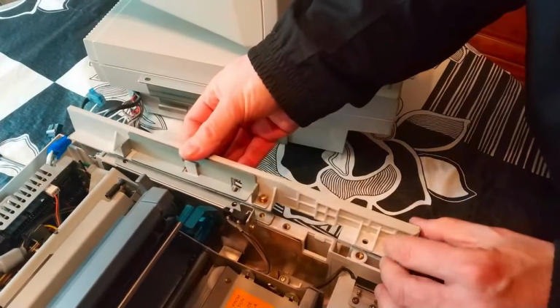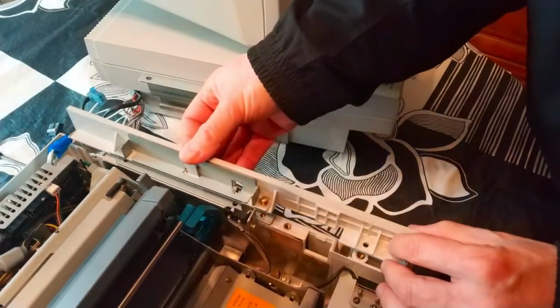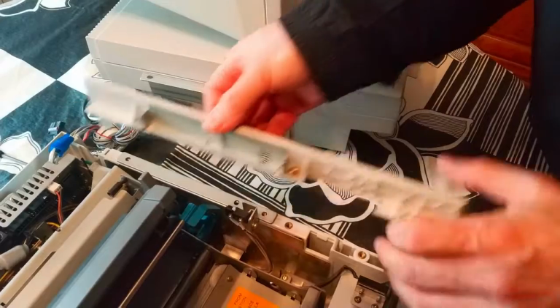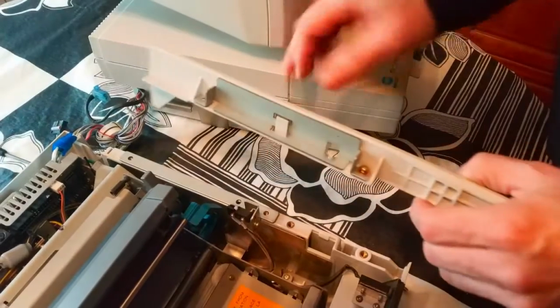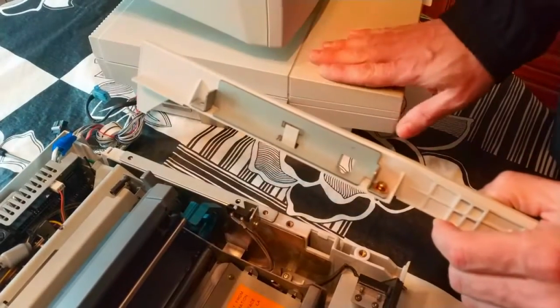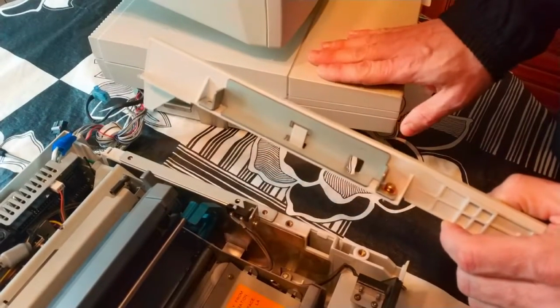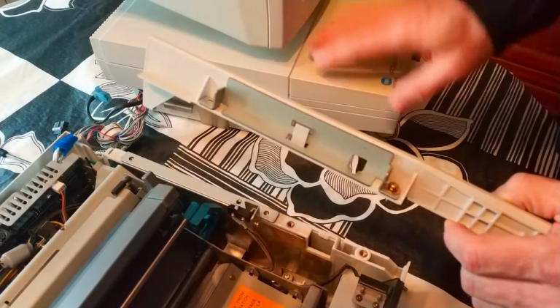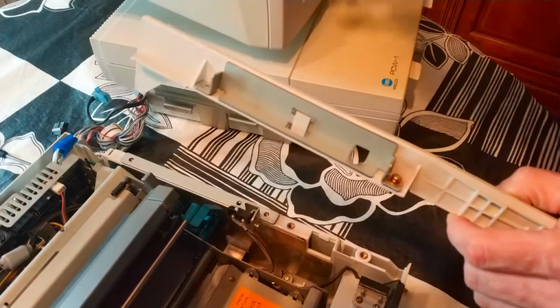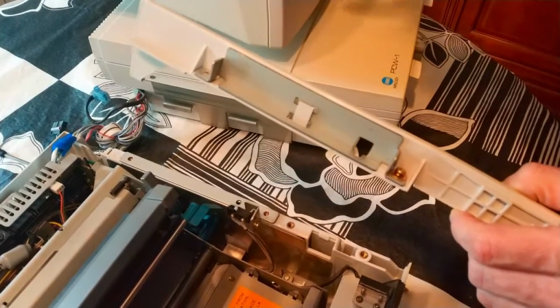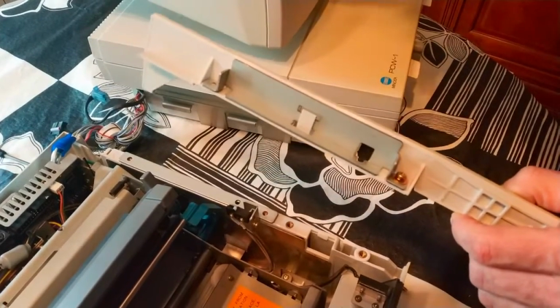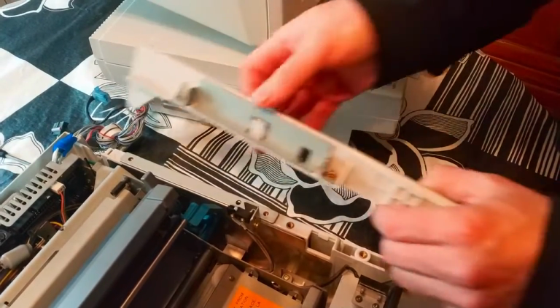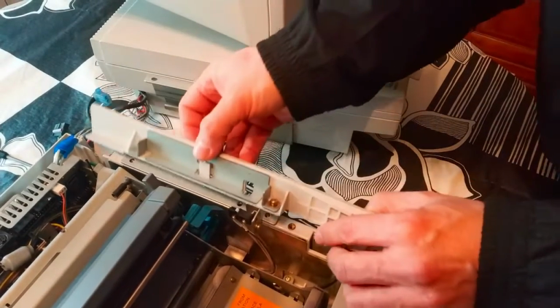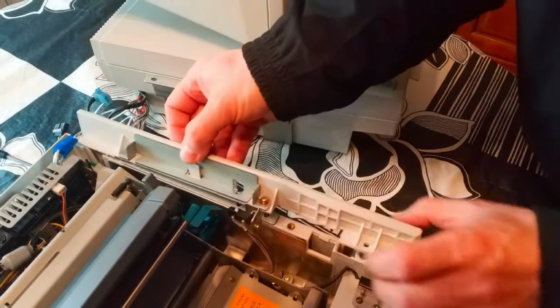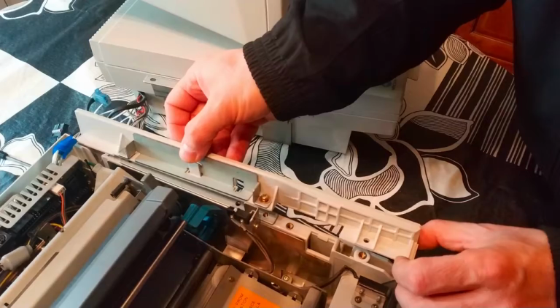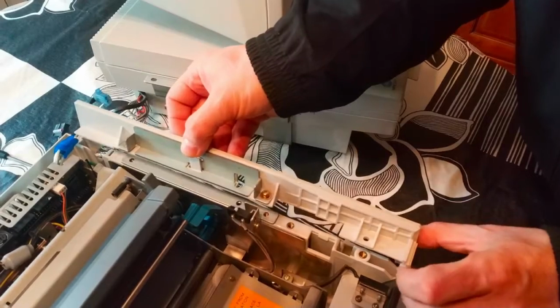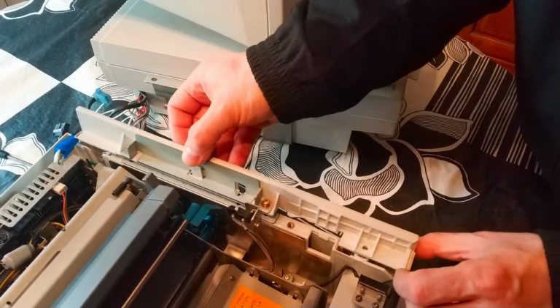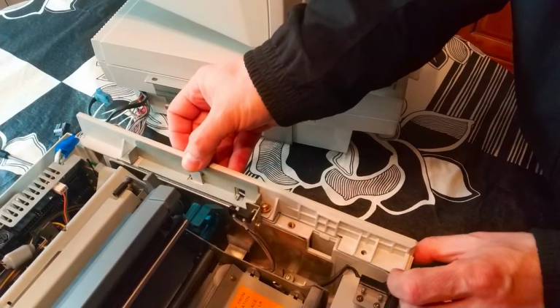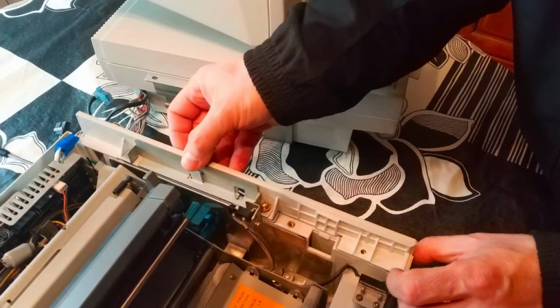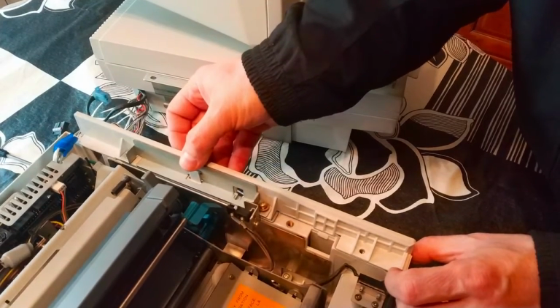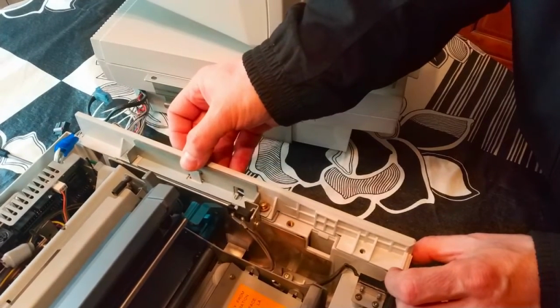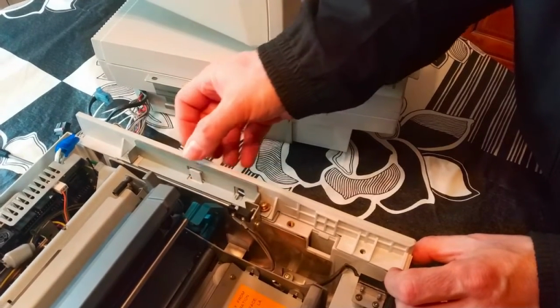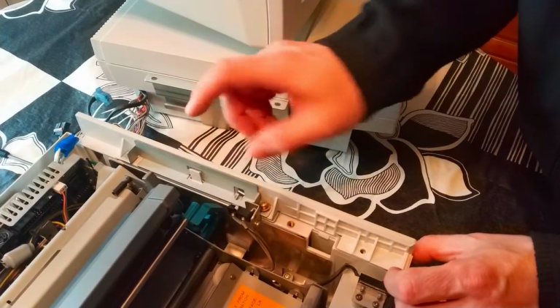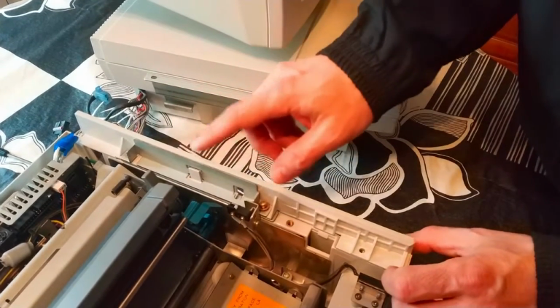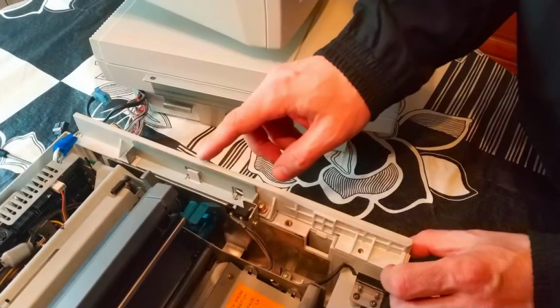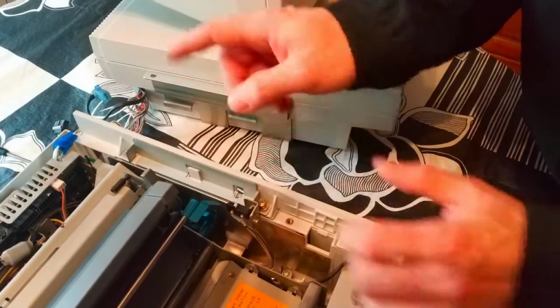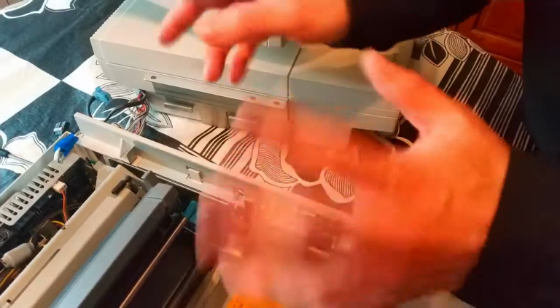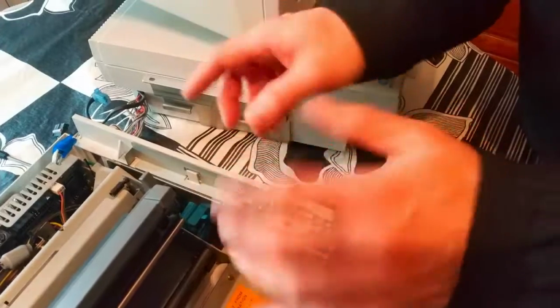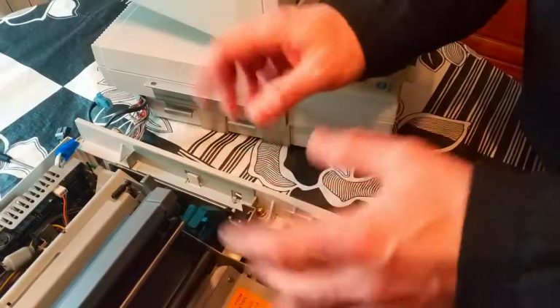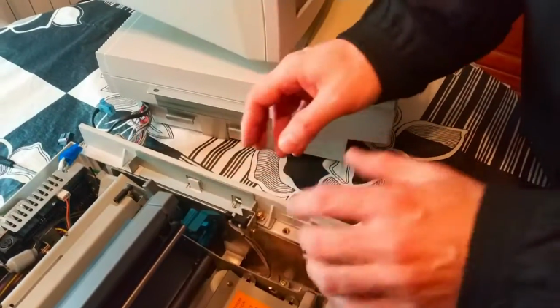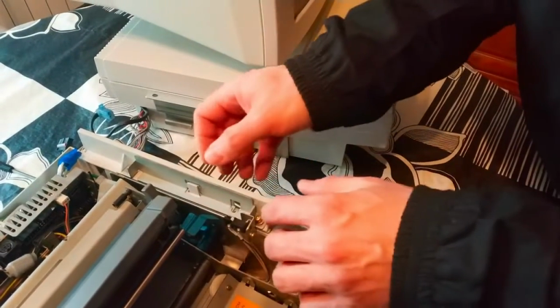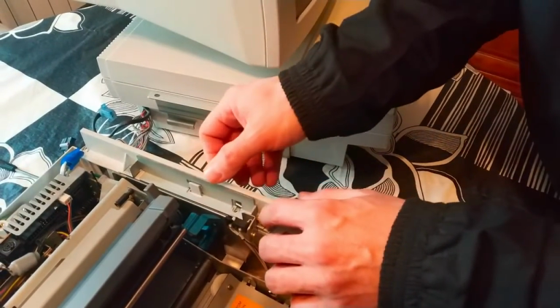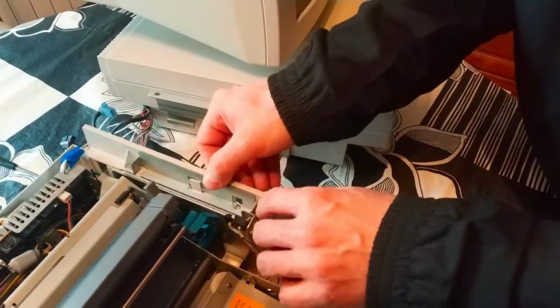That's the way. Once you put the CPU and the monitor here, then this is the final piece to screw. You have pictures, so I think it's clear enough.